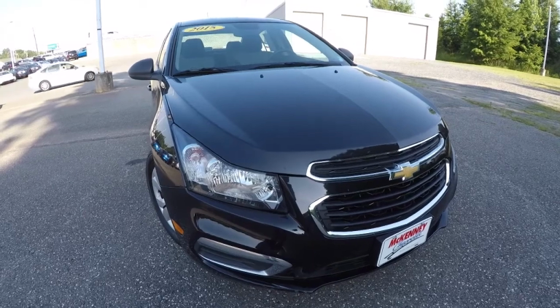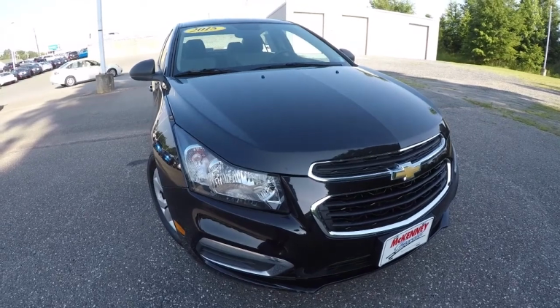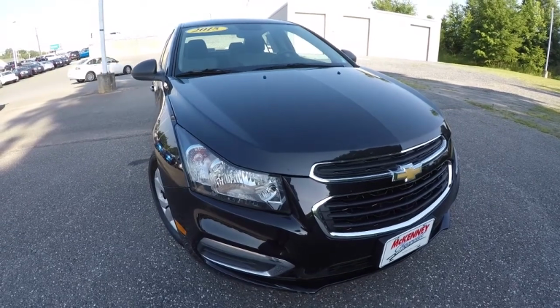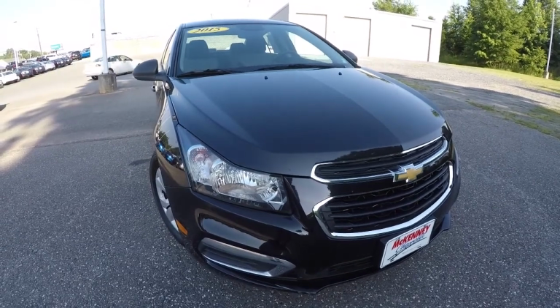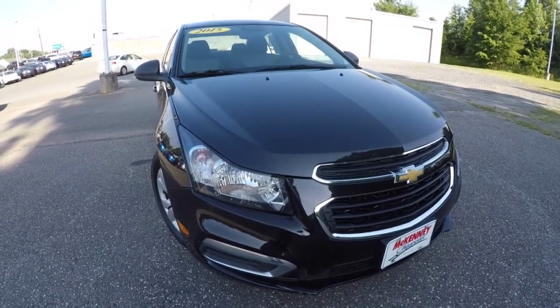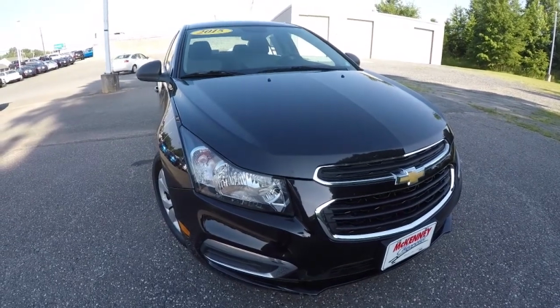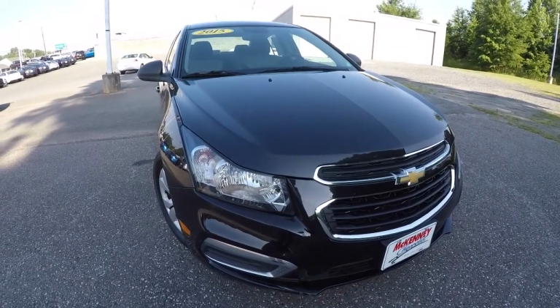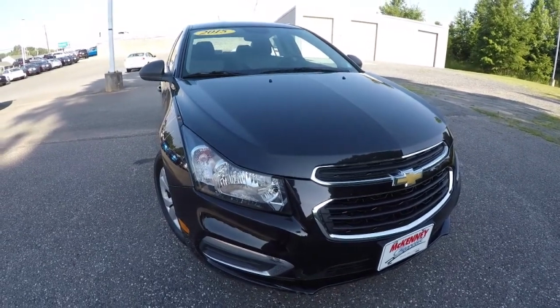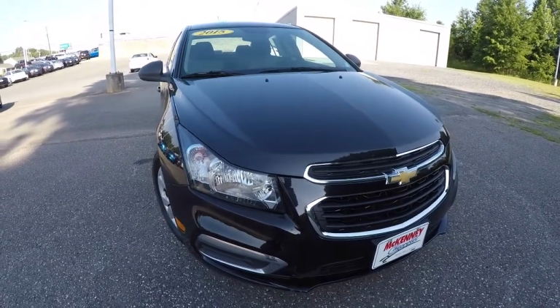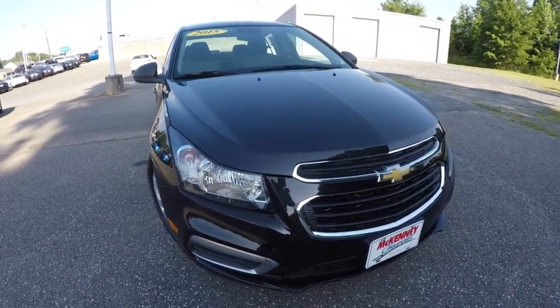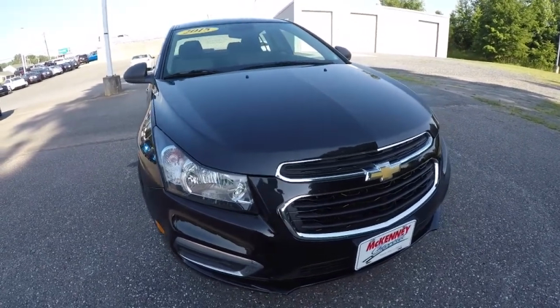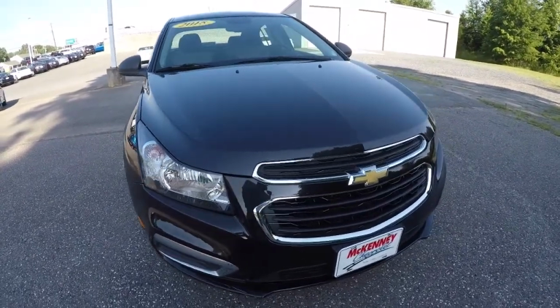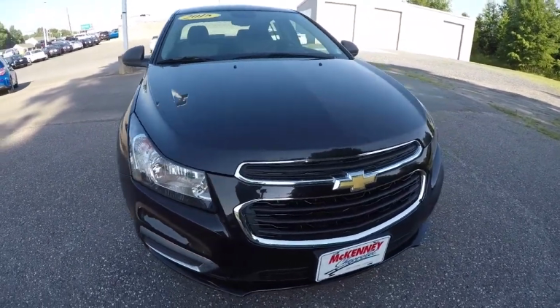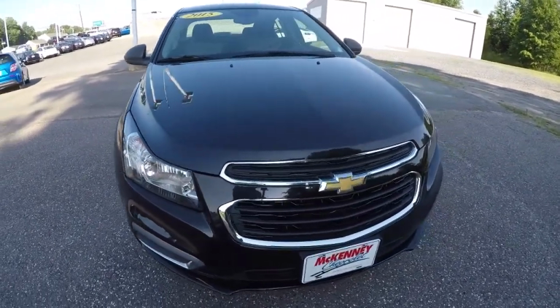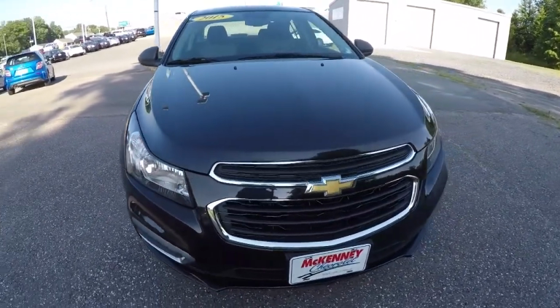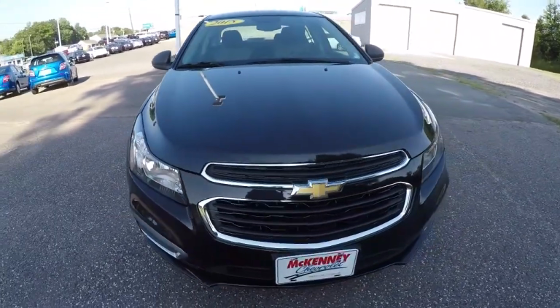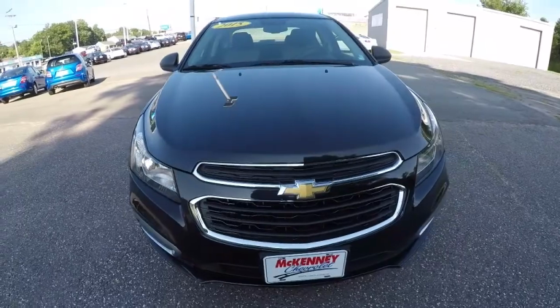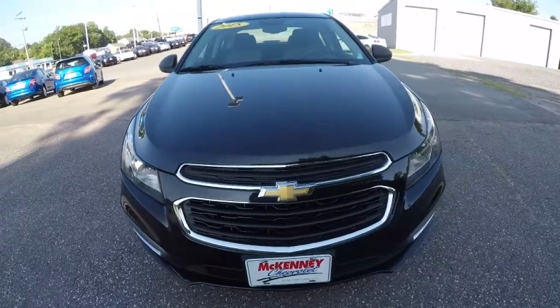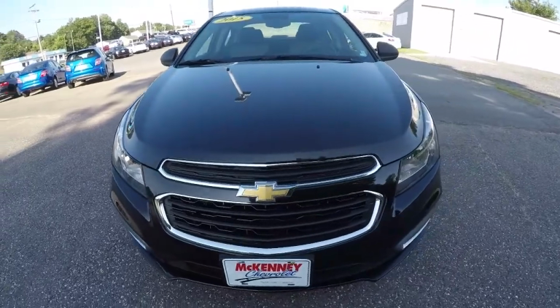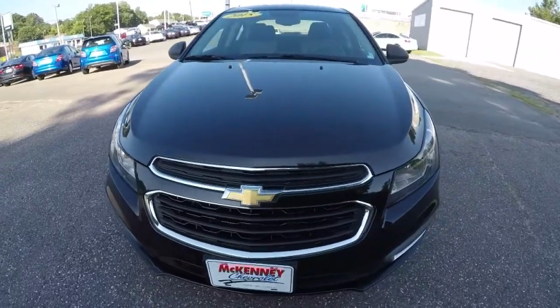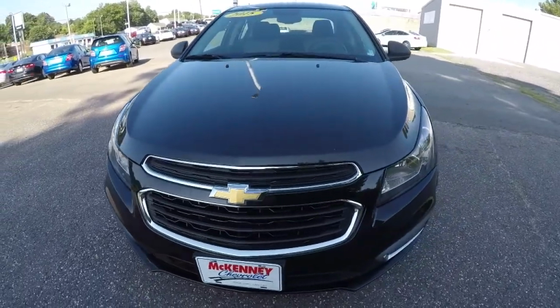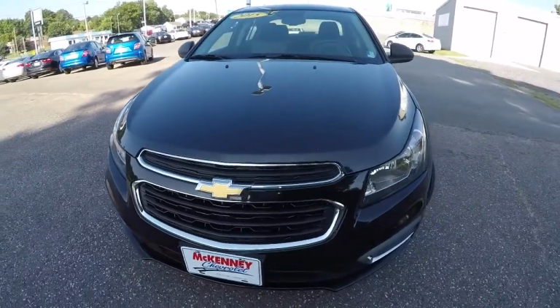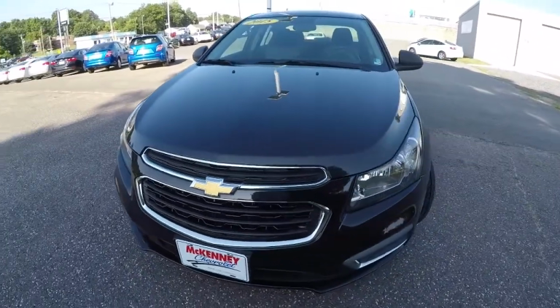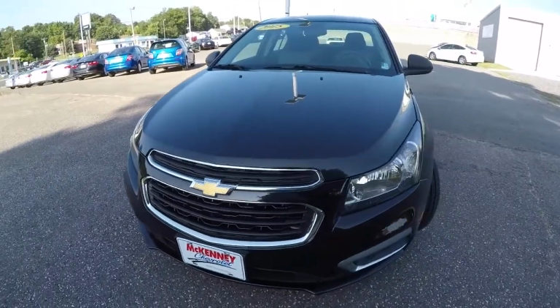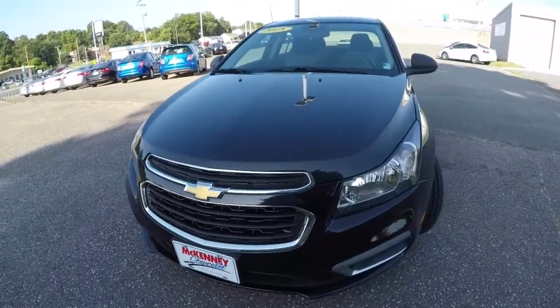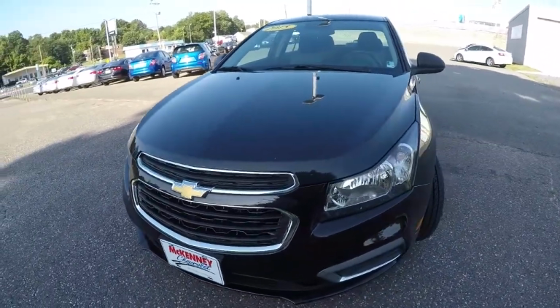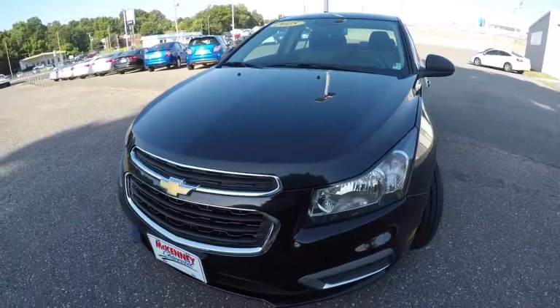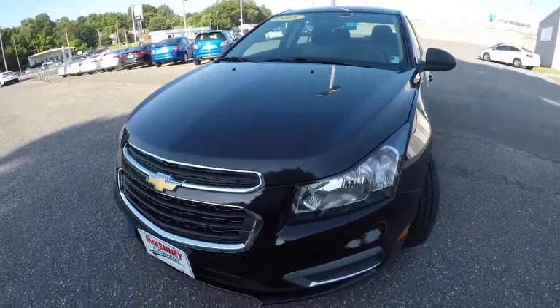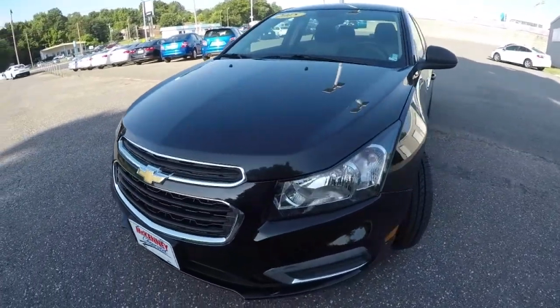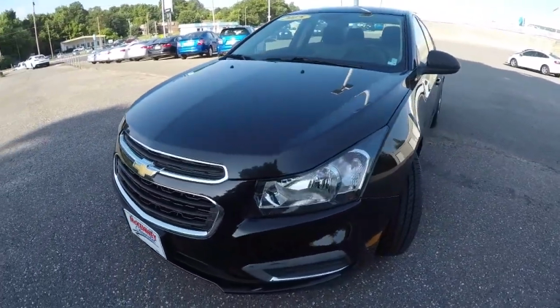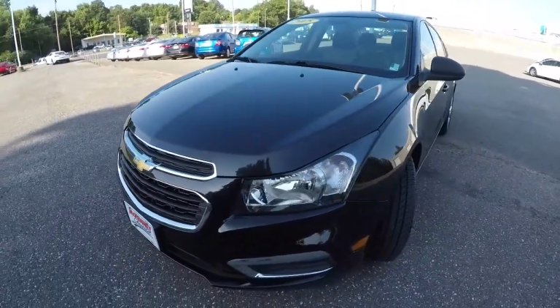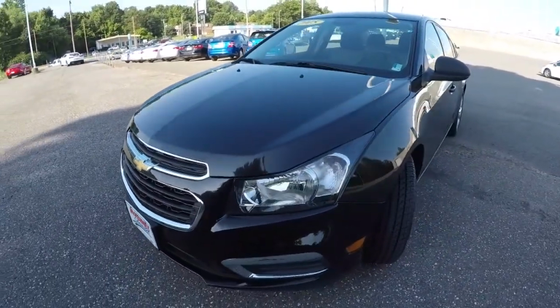Today we're featuring a 2015 Chevrolet Cruze LS. It's black granite metallic in color, and it's got 47,000 miles on it.